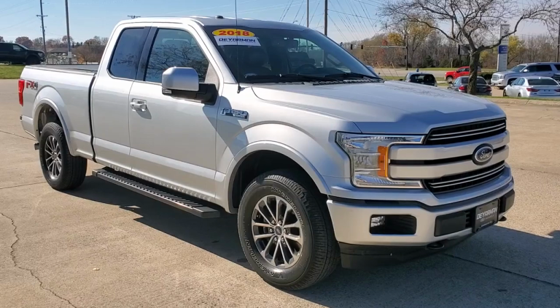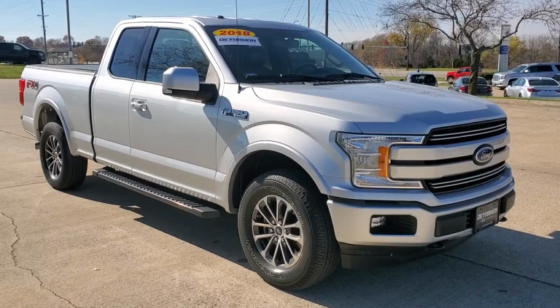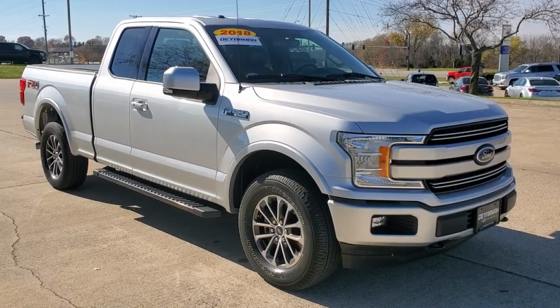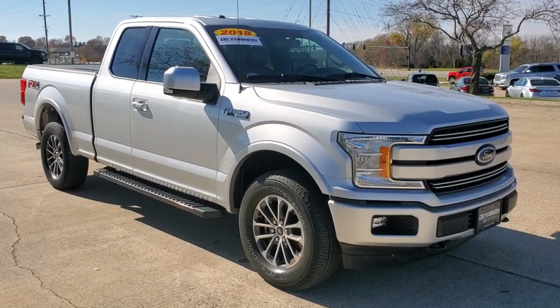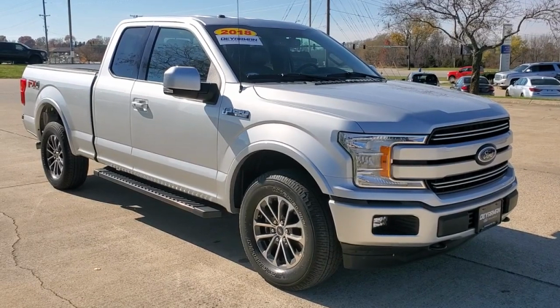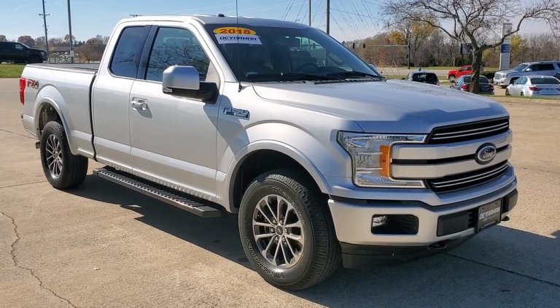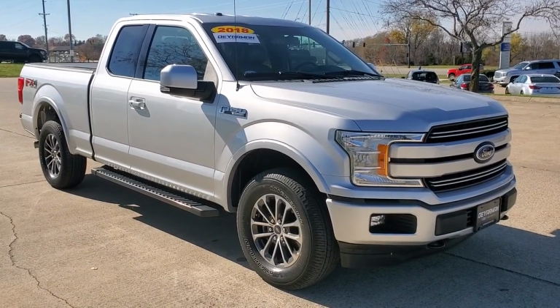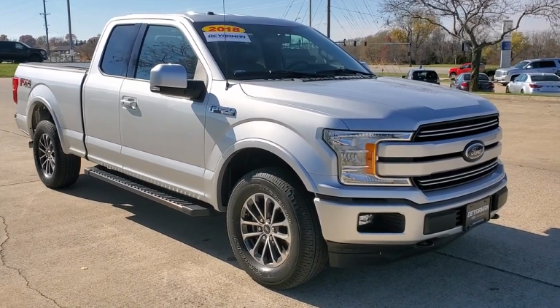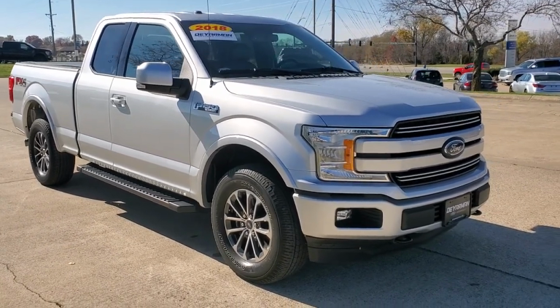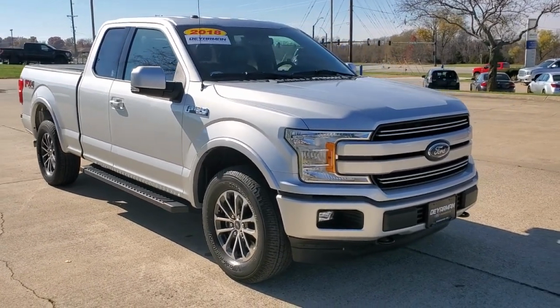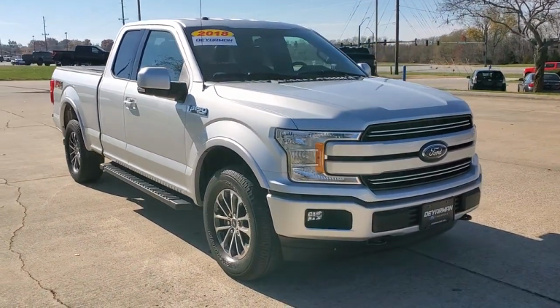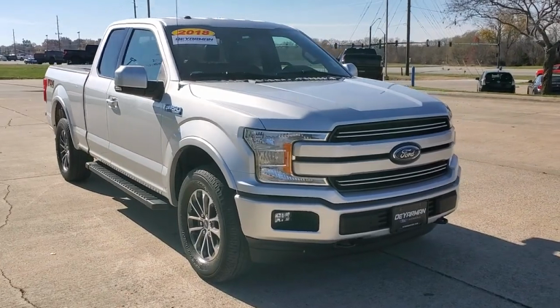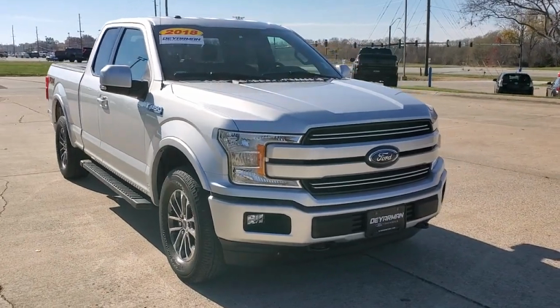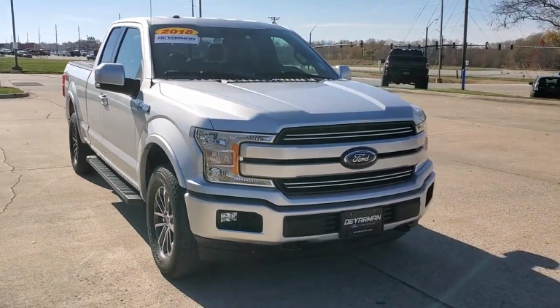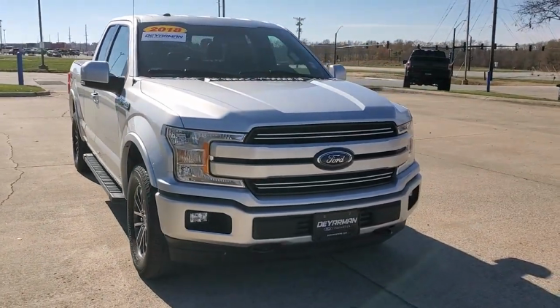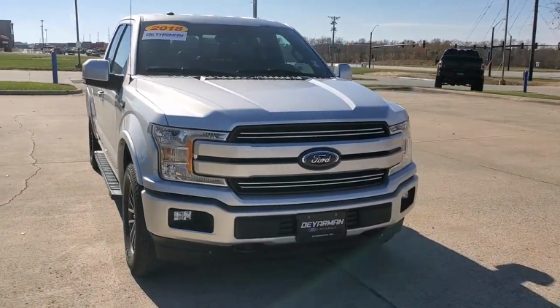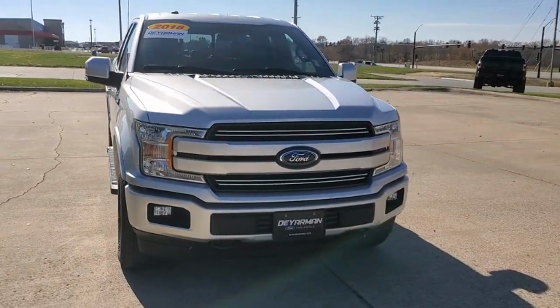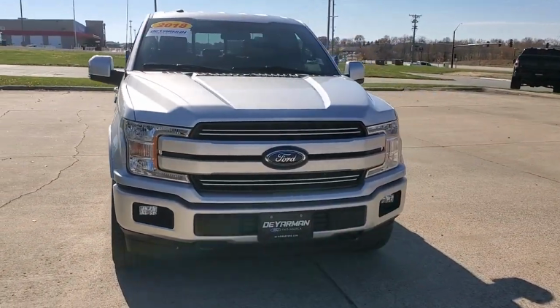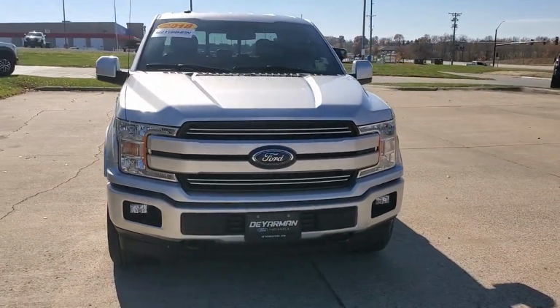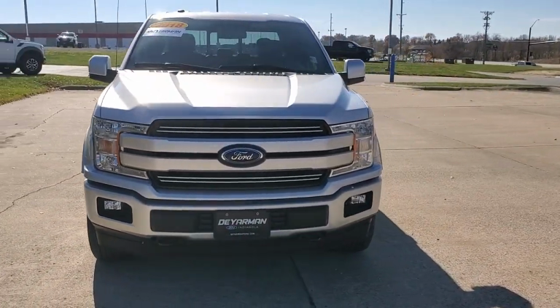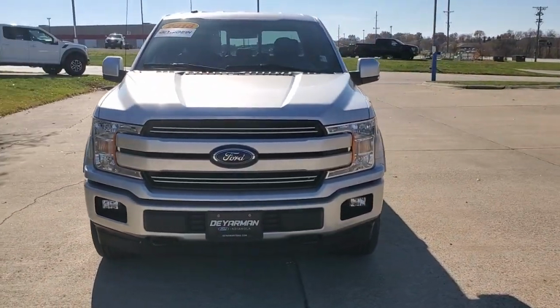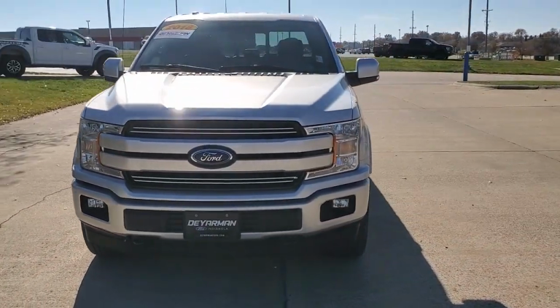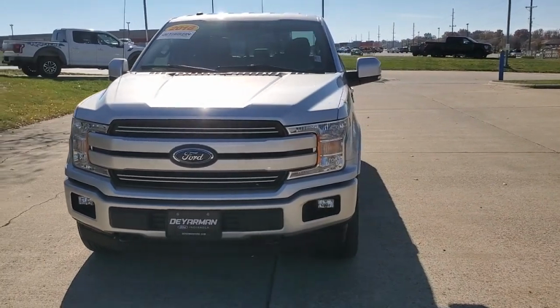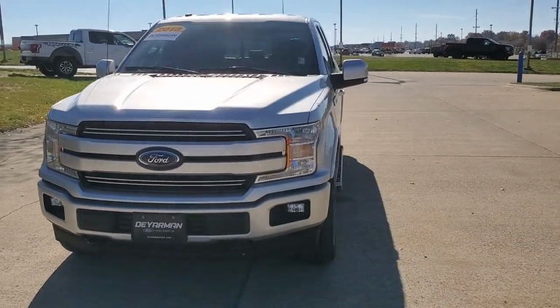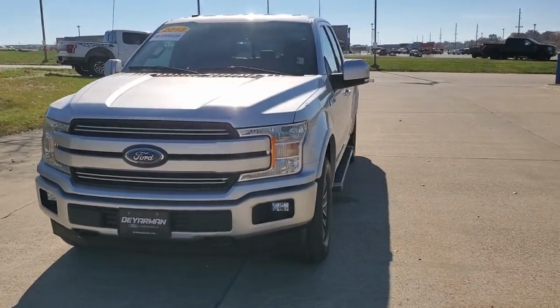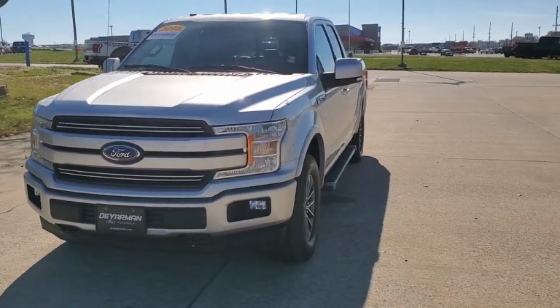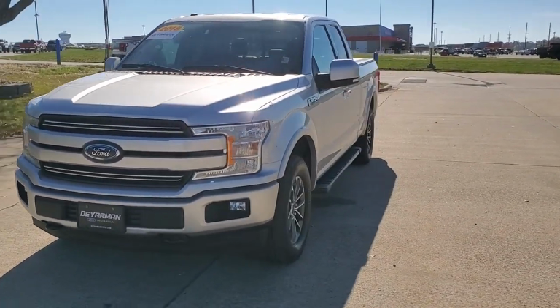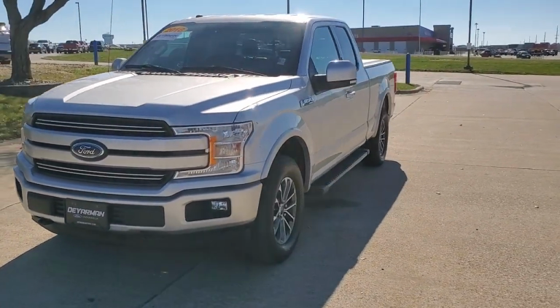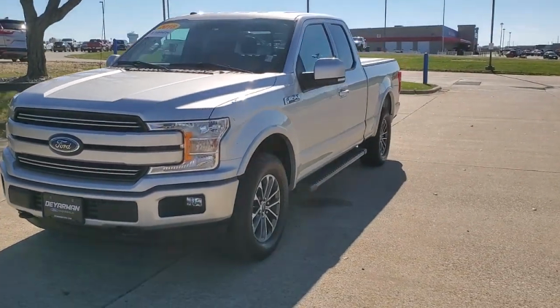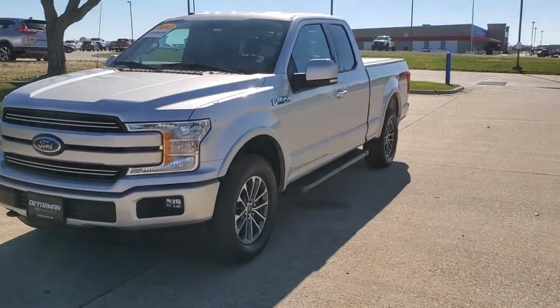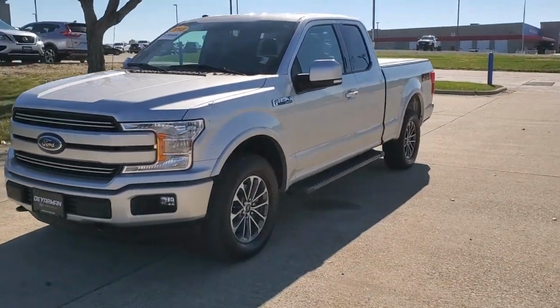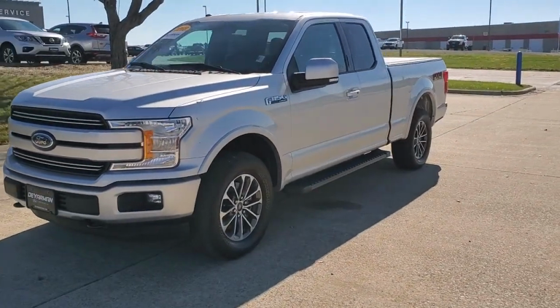You just found the 2018 Ford F-150. With less than 45,000 miles on the odometer, this vehicle stands out from the rest. This rugged F-150 is ready for work, off-roading, or a little R&R.